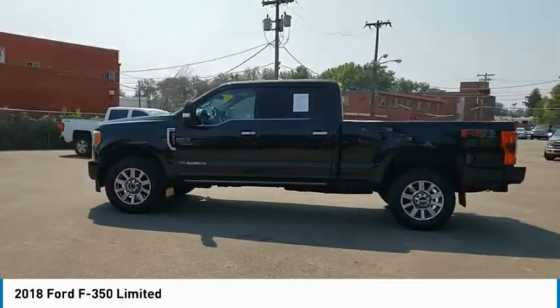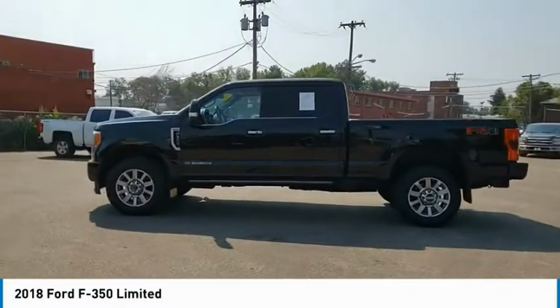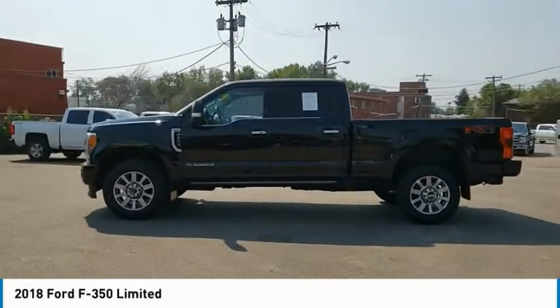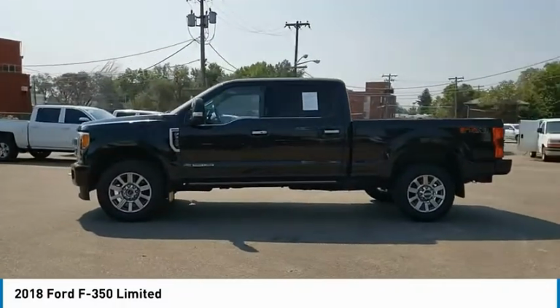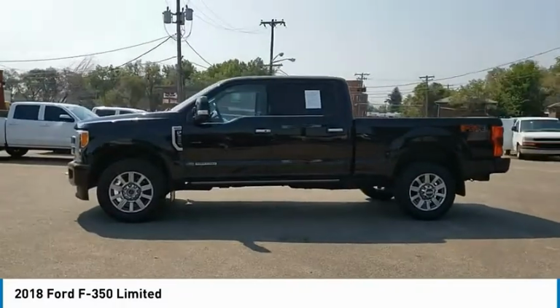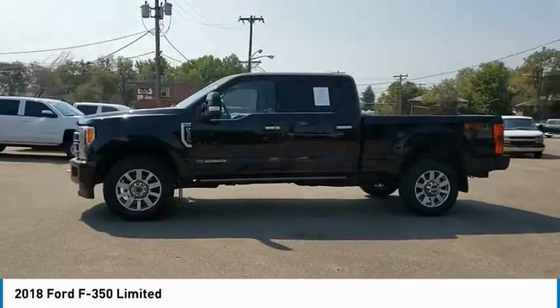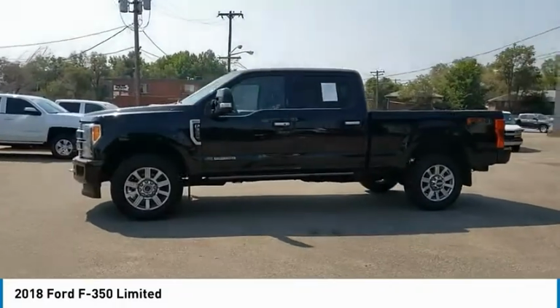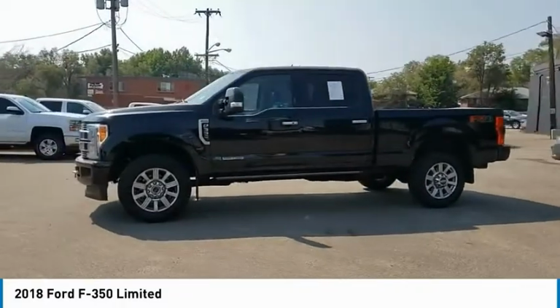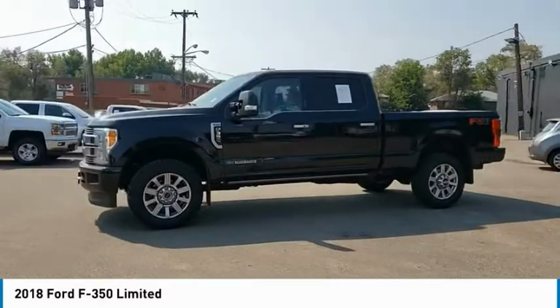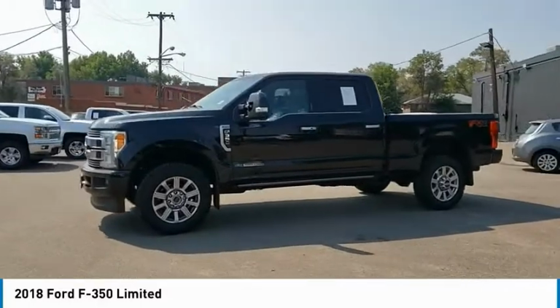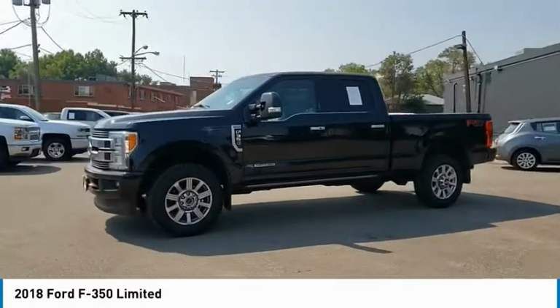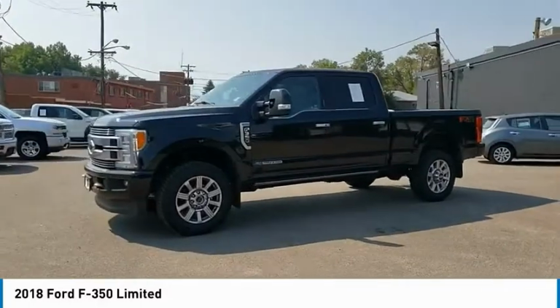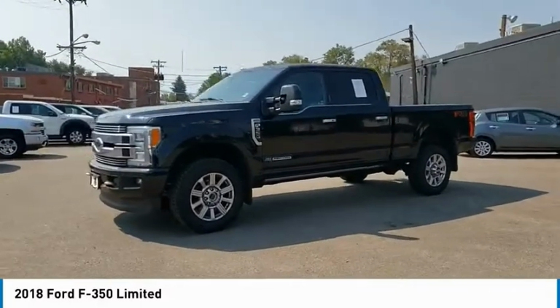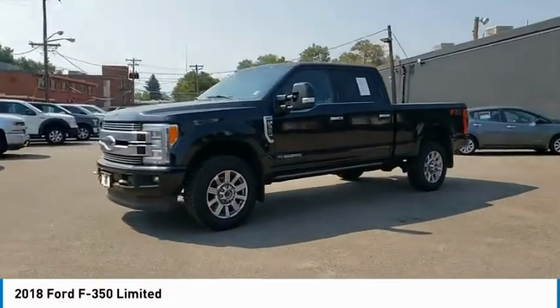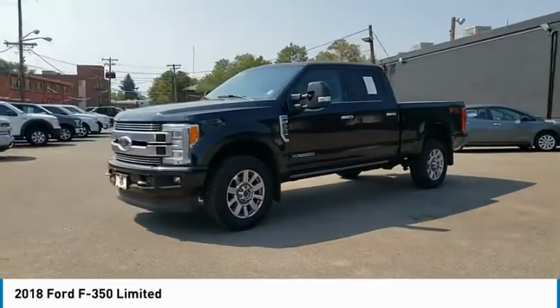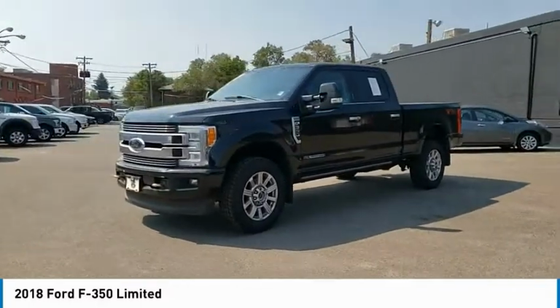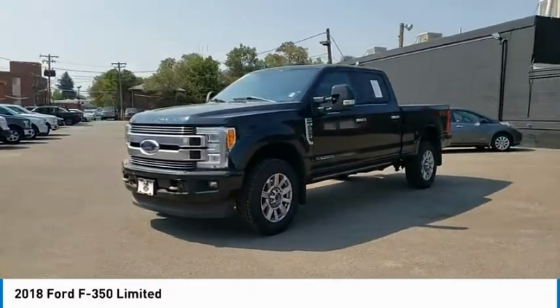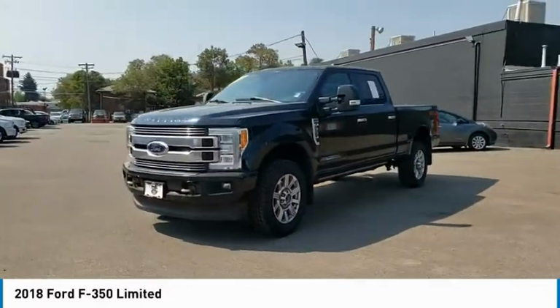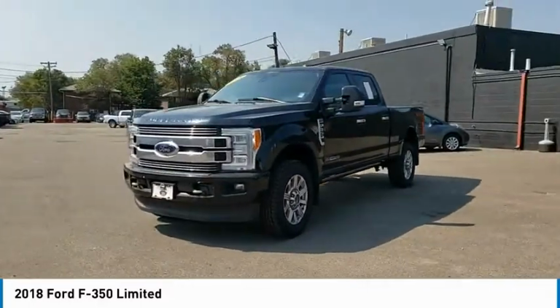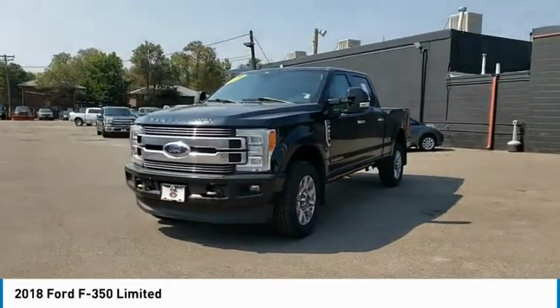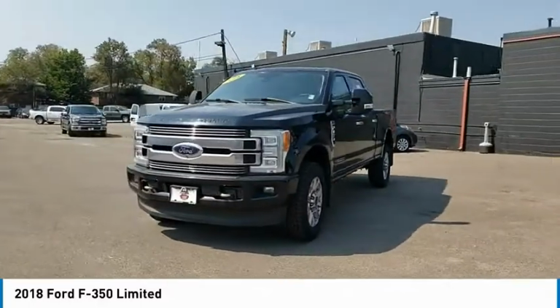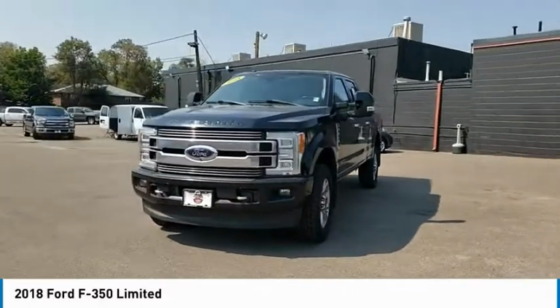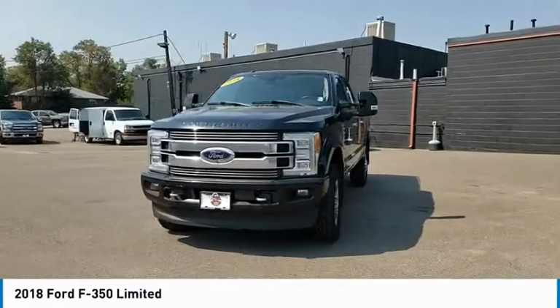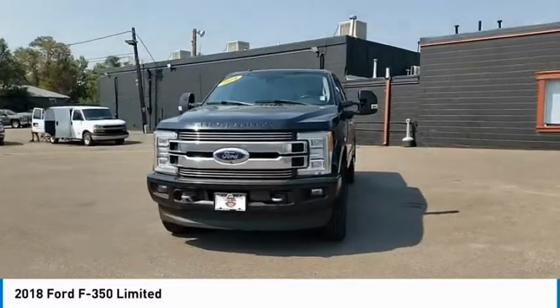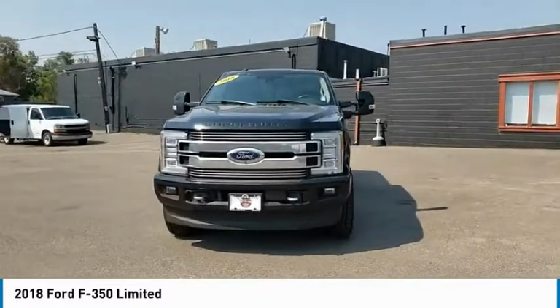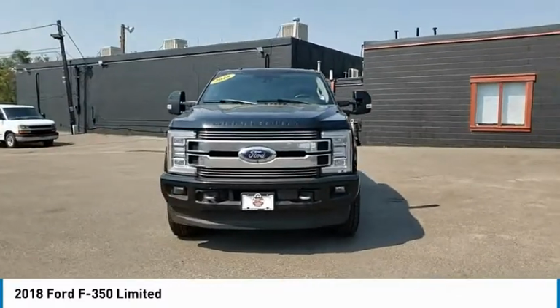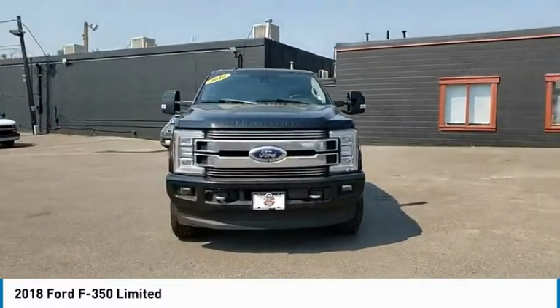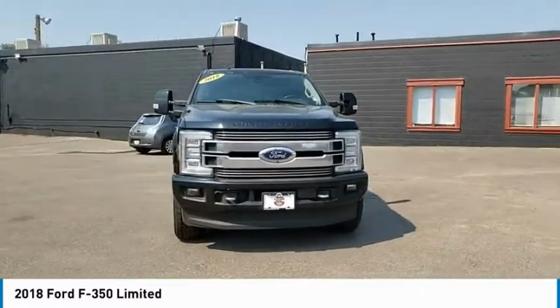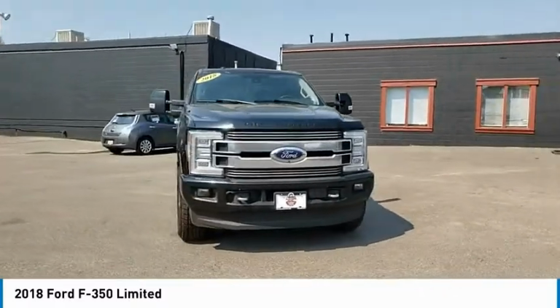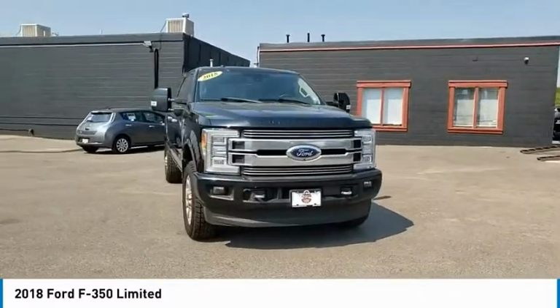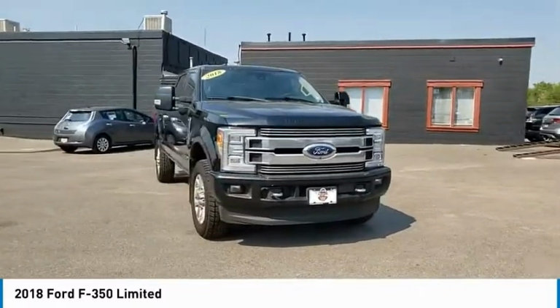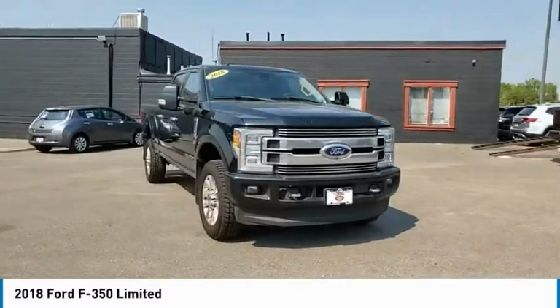Power retractable running boards. Front license plate bracket. Perimeter alarm. Trip computer. Power adjustable pedals. Power tilting steering wheel. Tinted glass. Universal garage door opener.